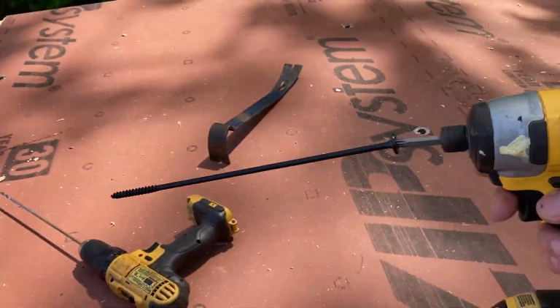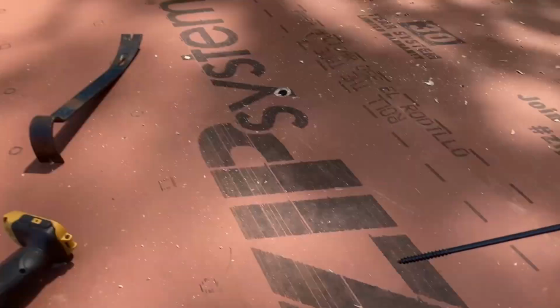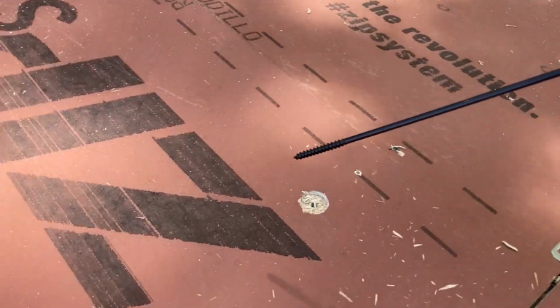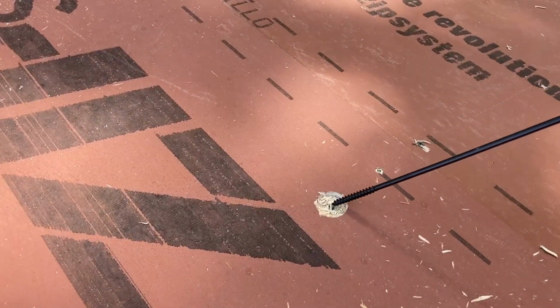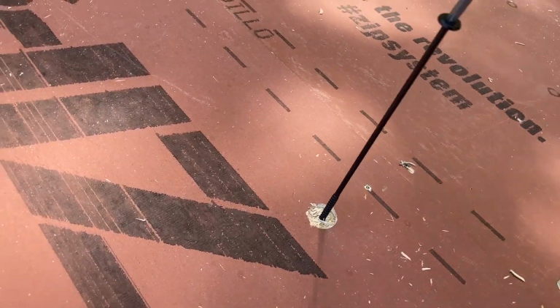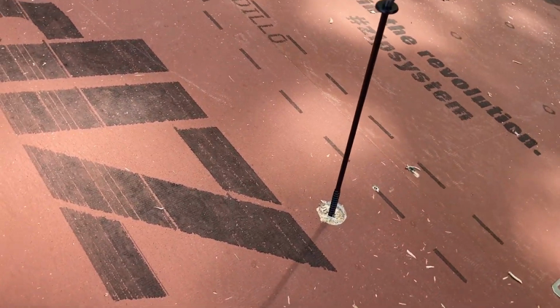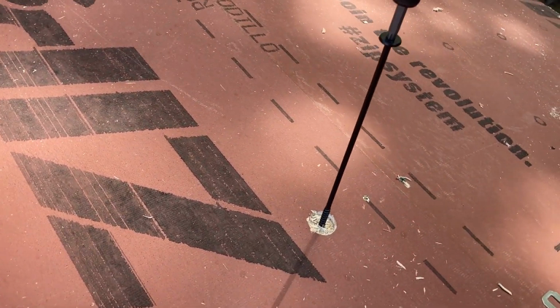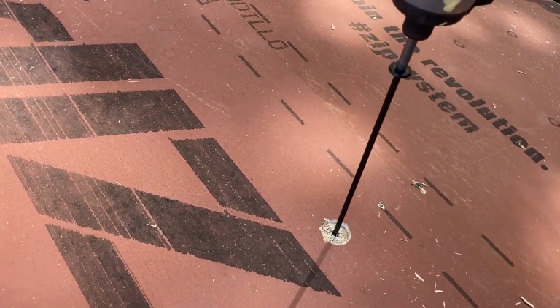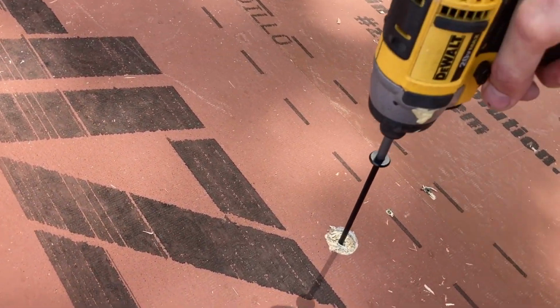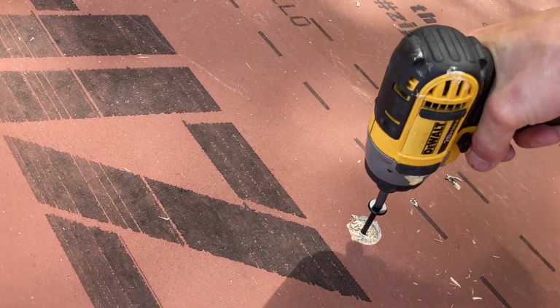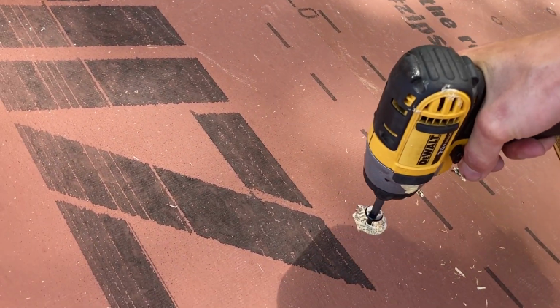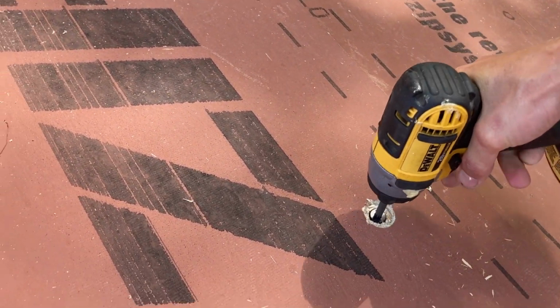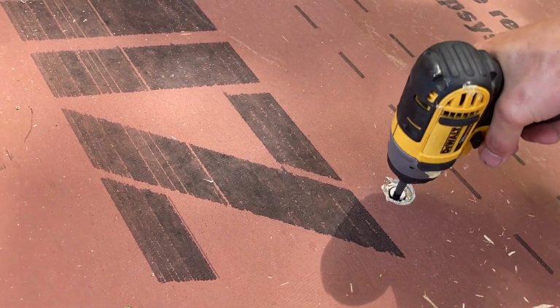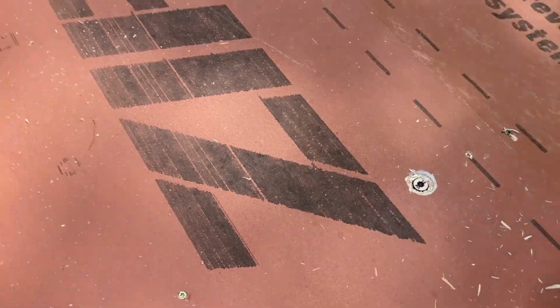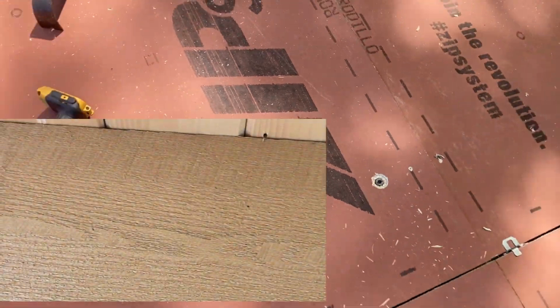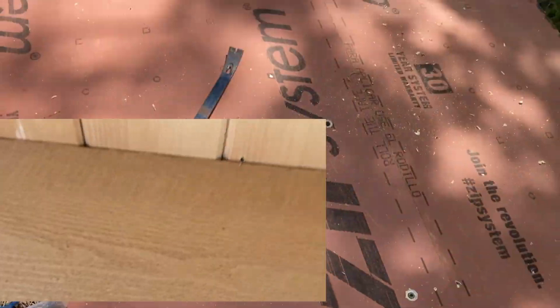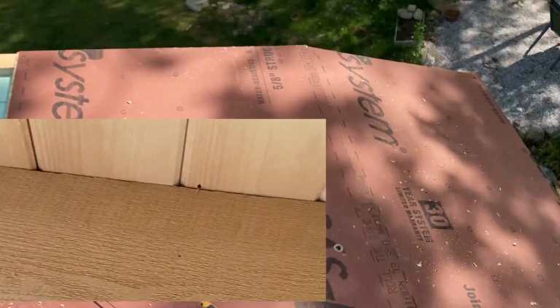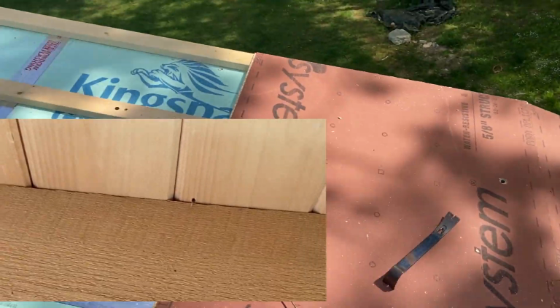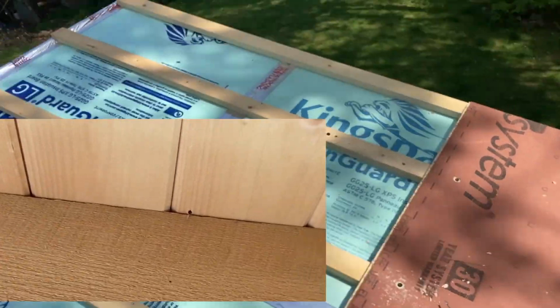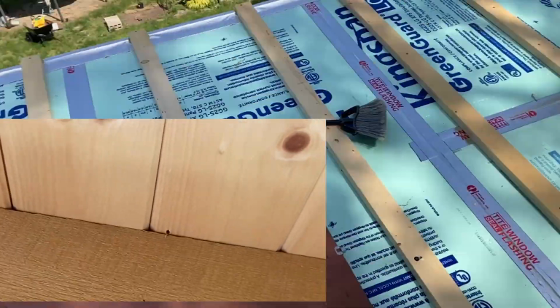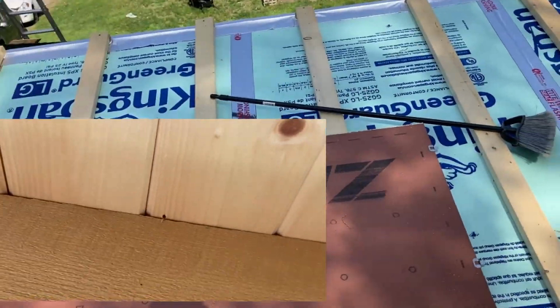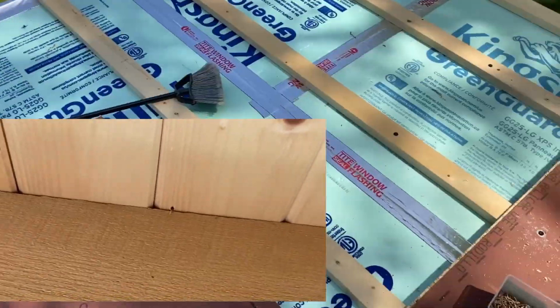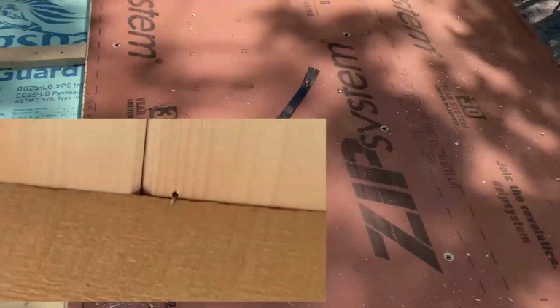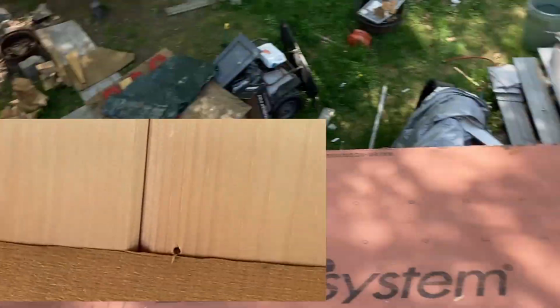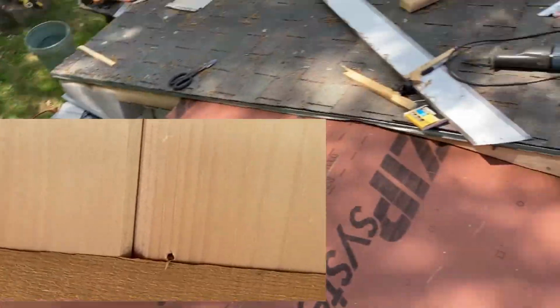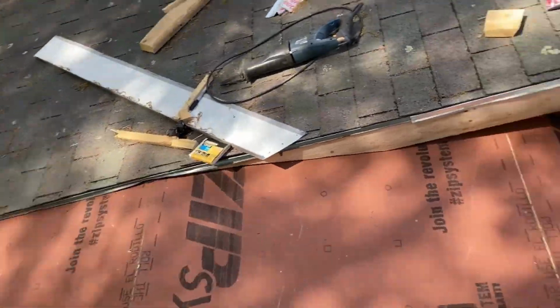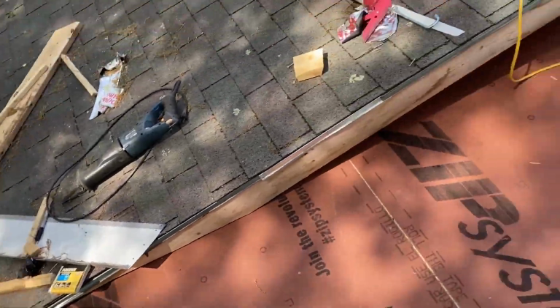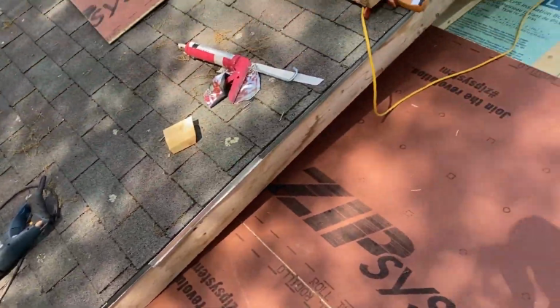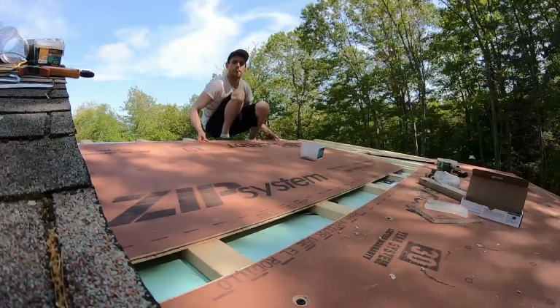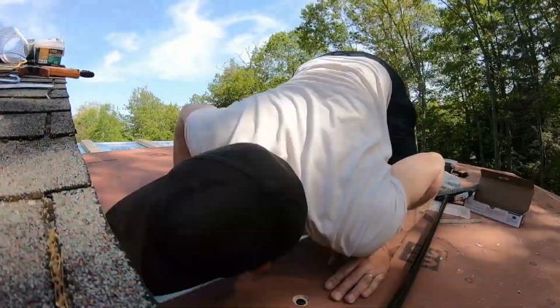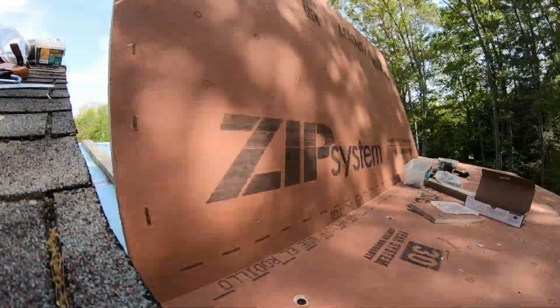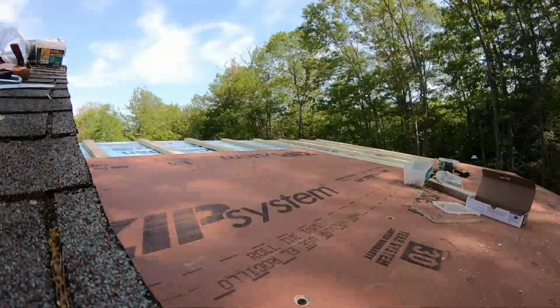It's very important to get these long screws straight and make sure they don't poke out, which happened a couple of times. Then we seal those spots in with some tar and tape.